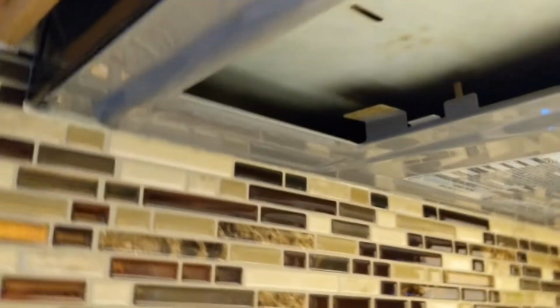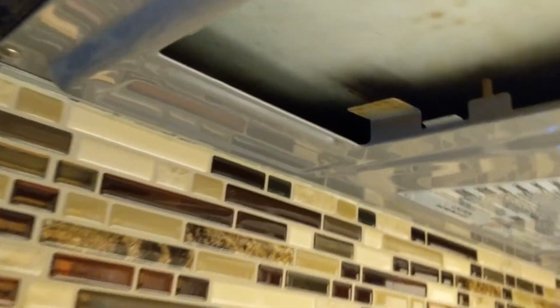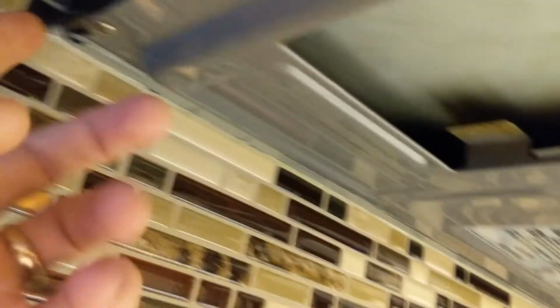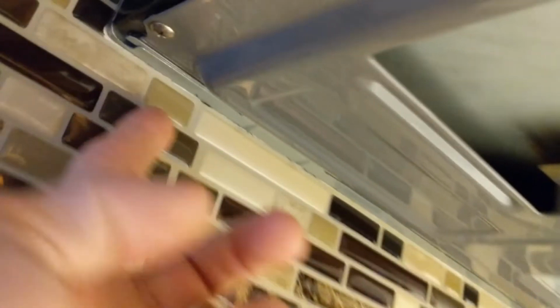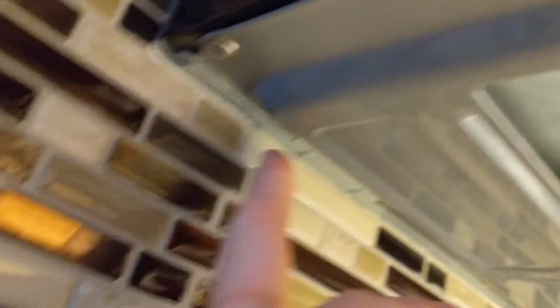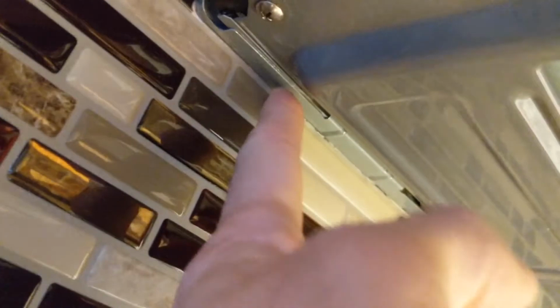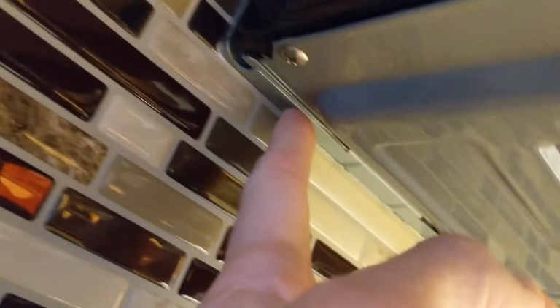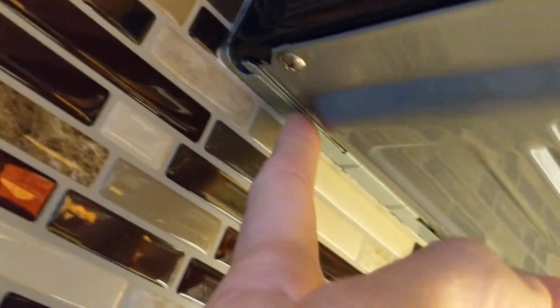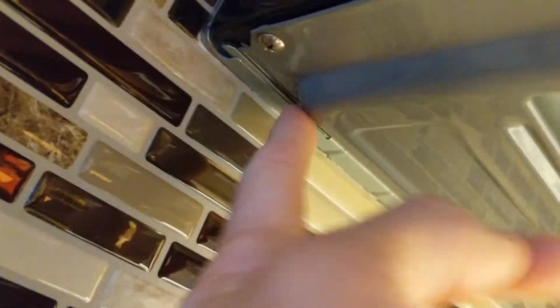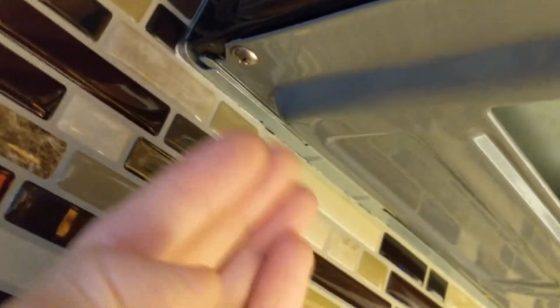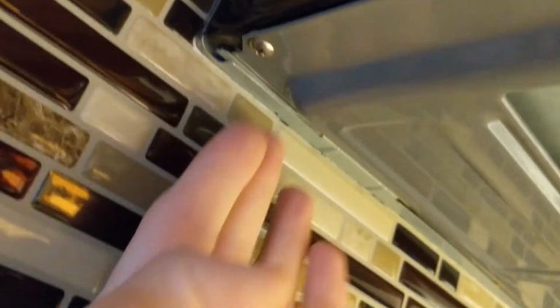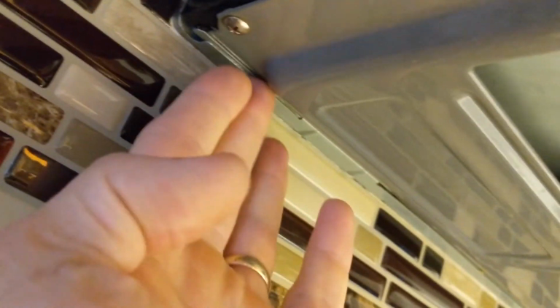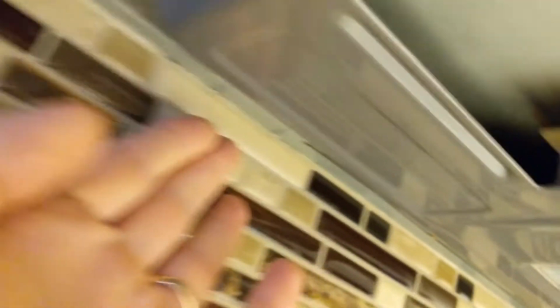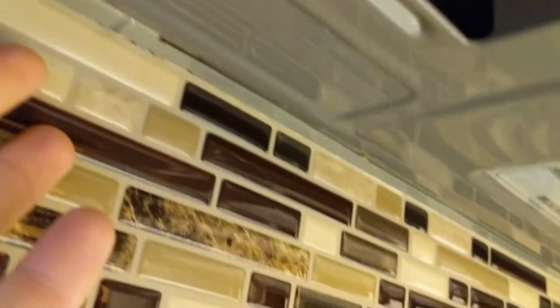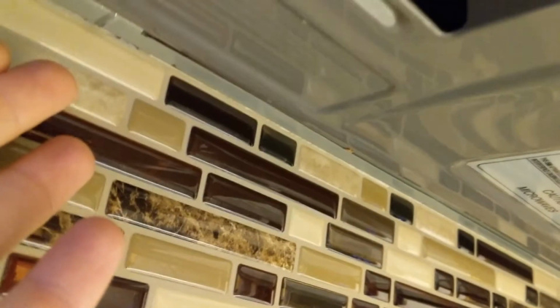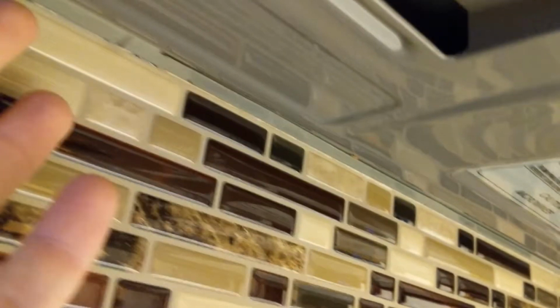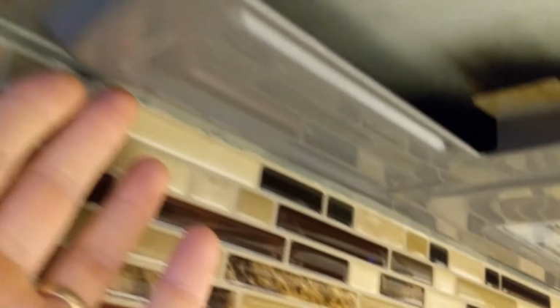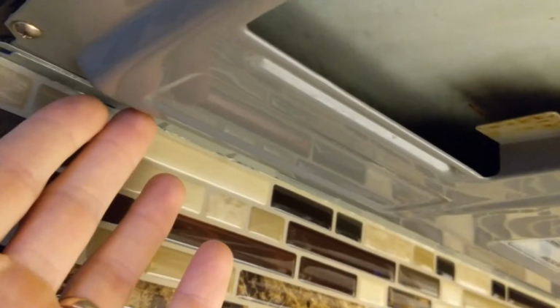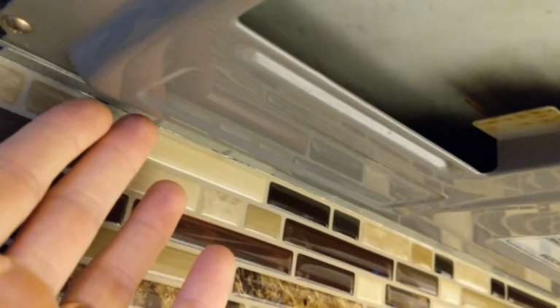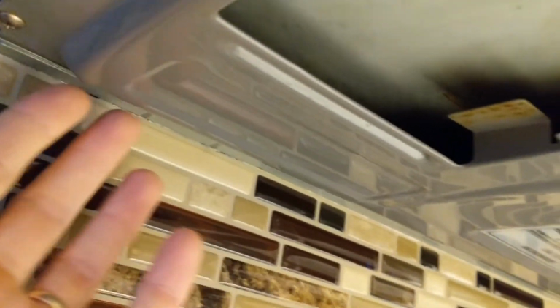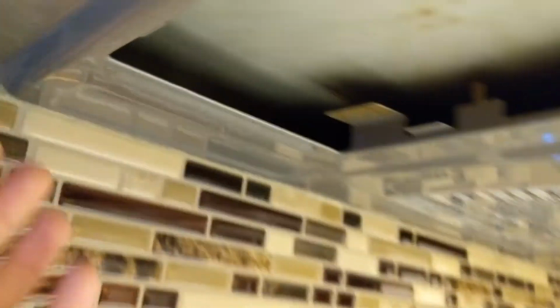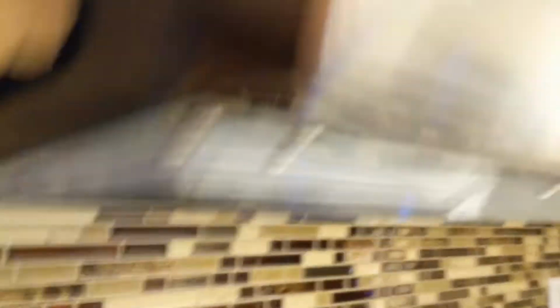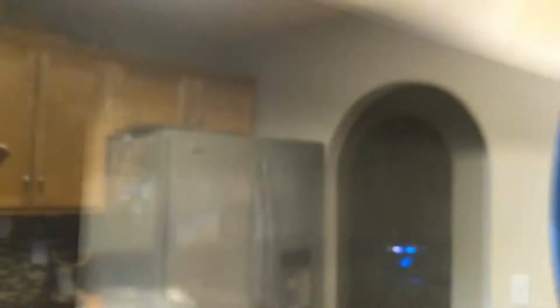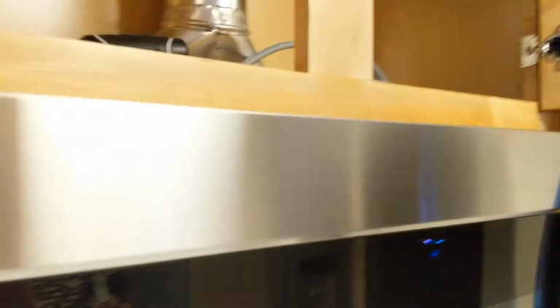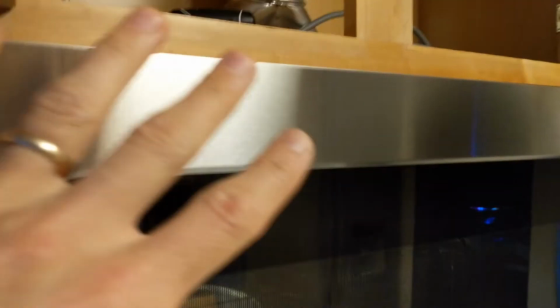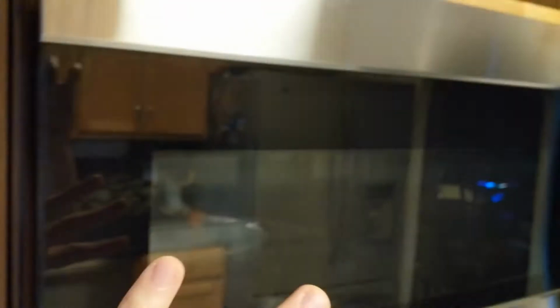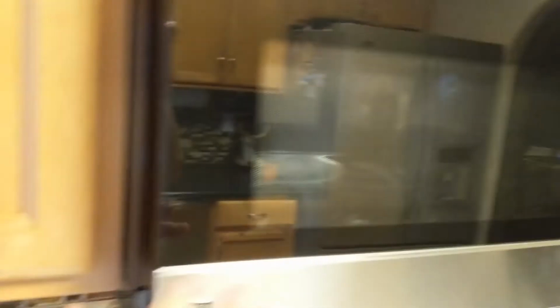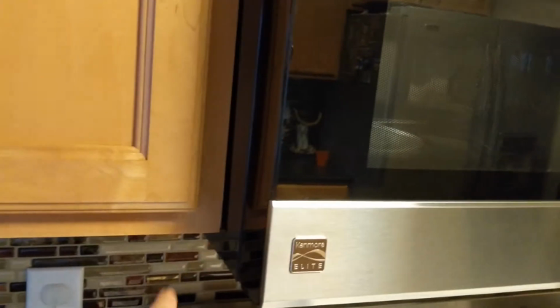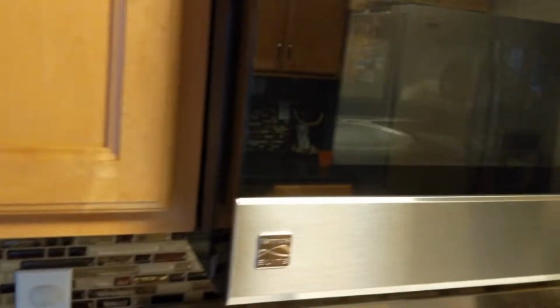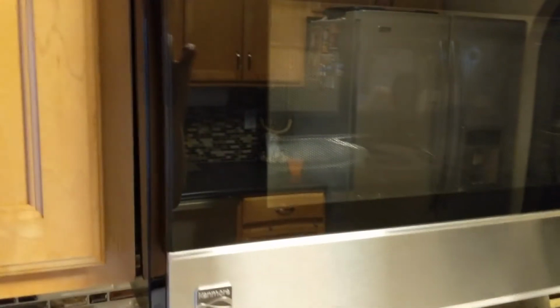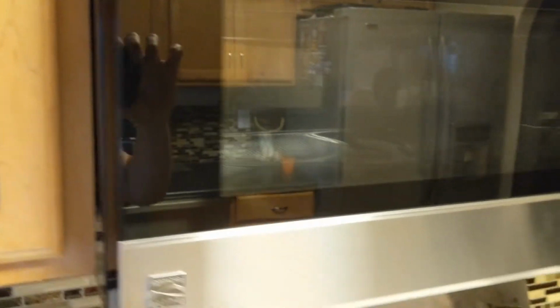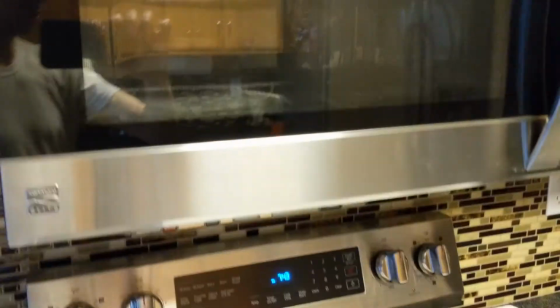In the back of your microwave, up underneath, it's resting on this metal bracket — it's just like a little hook there. It hooks underneath, so once you unscrew the front it's going to tilt forward, and then you can lift that back part off of there.